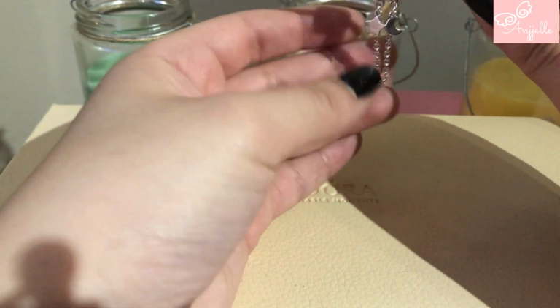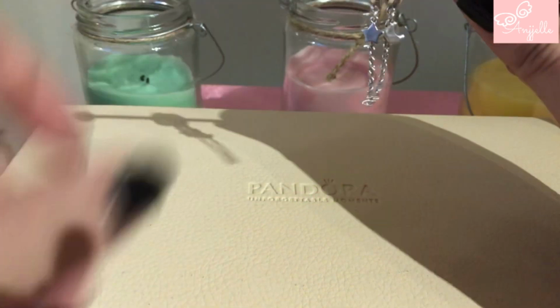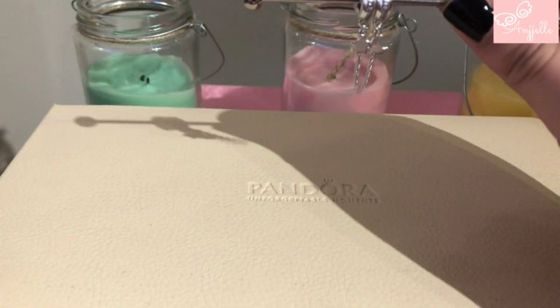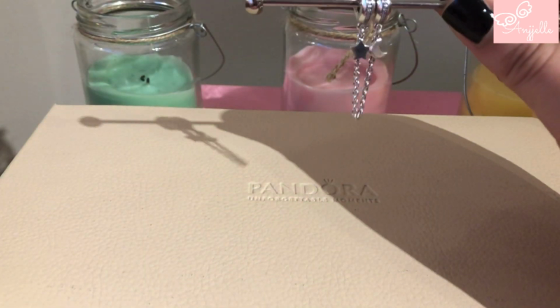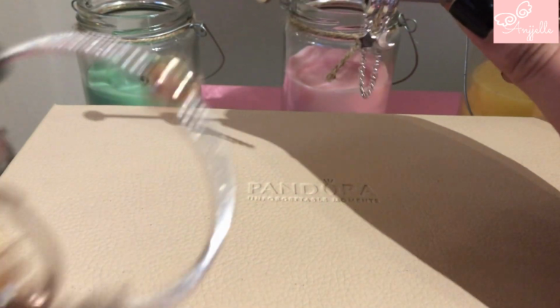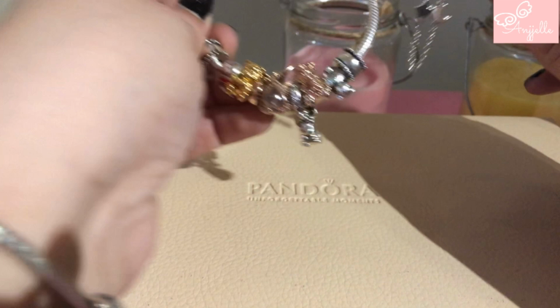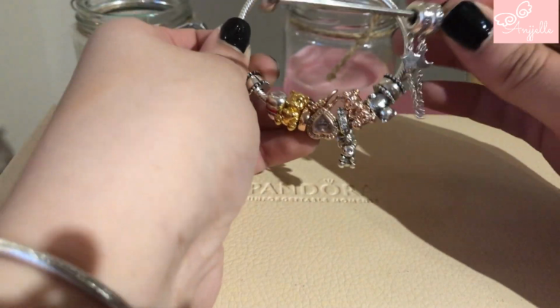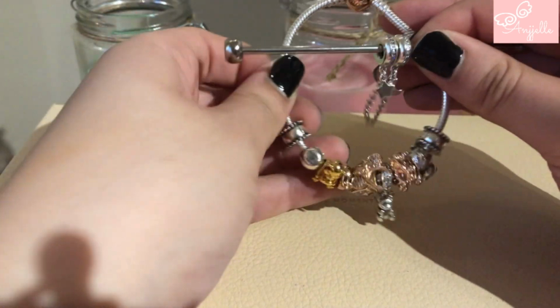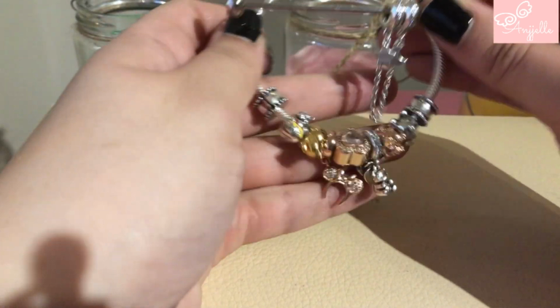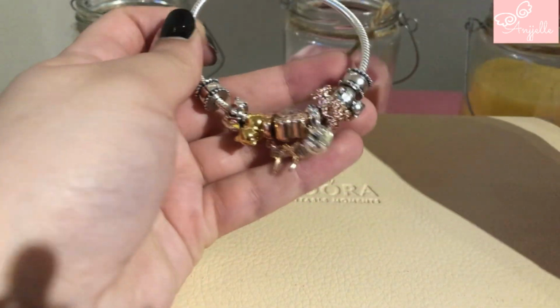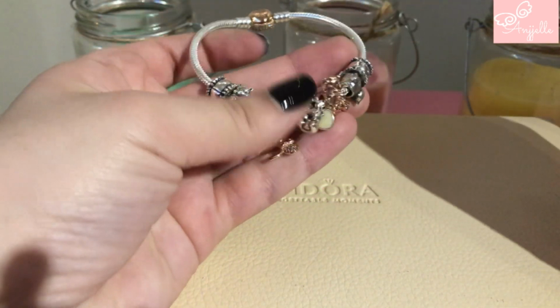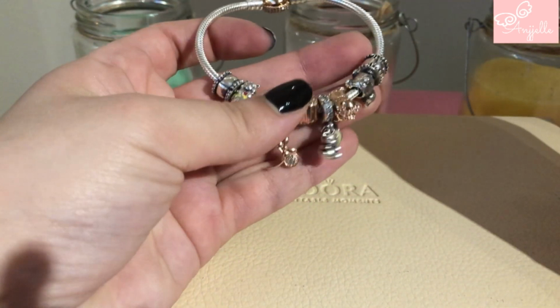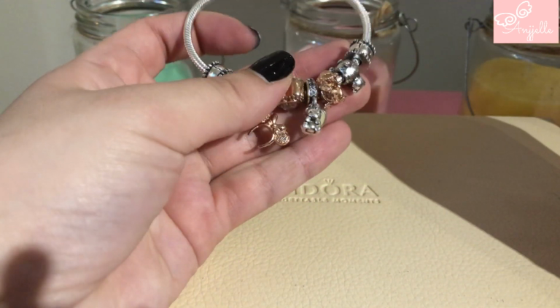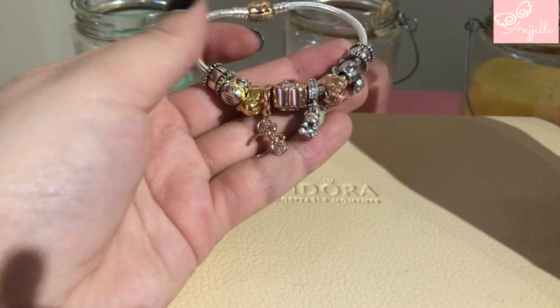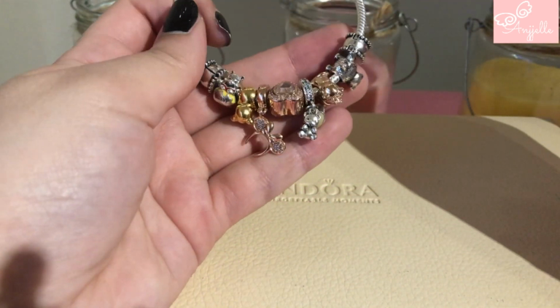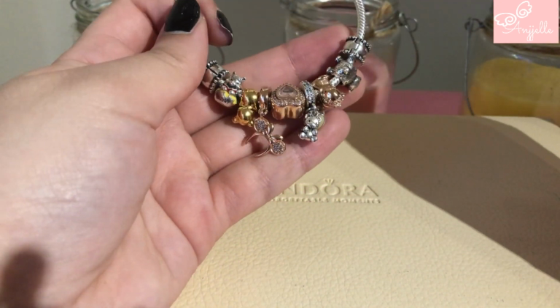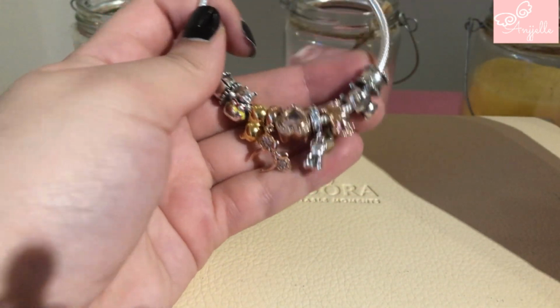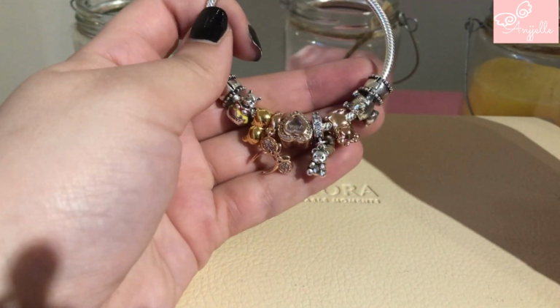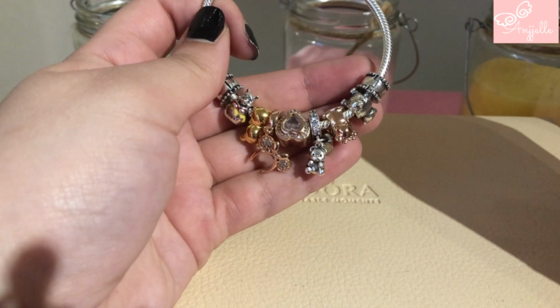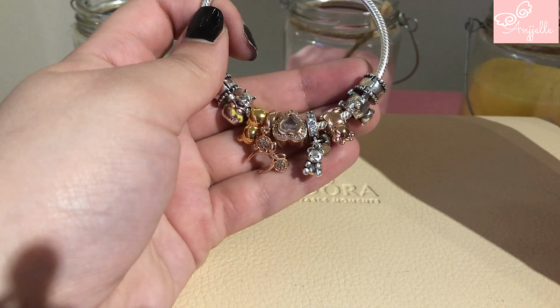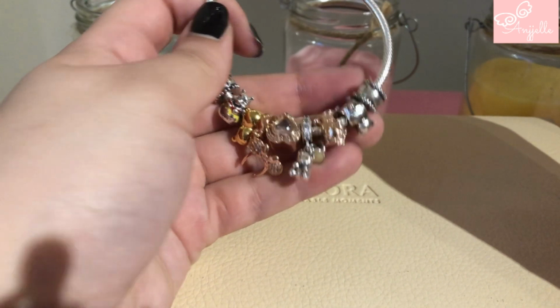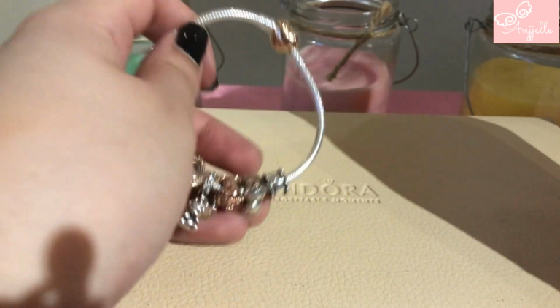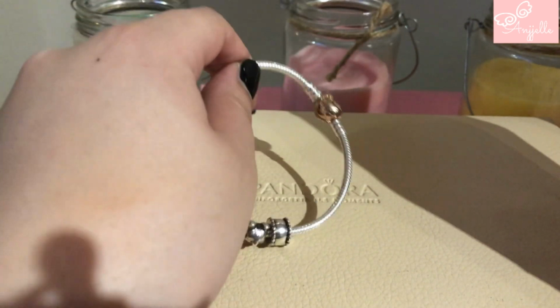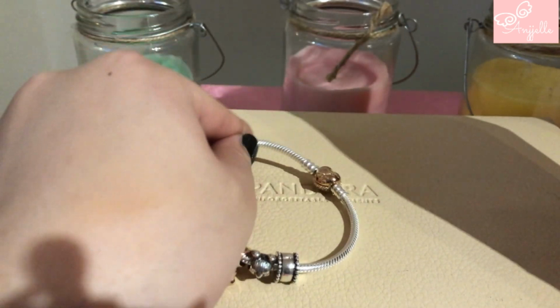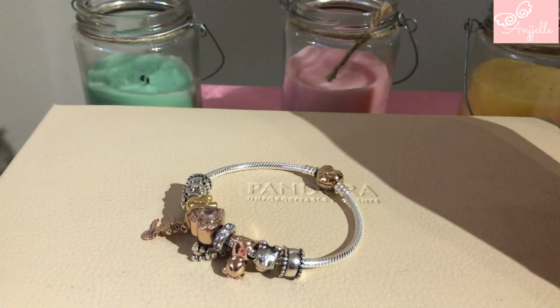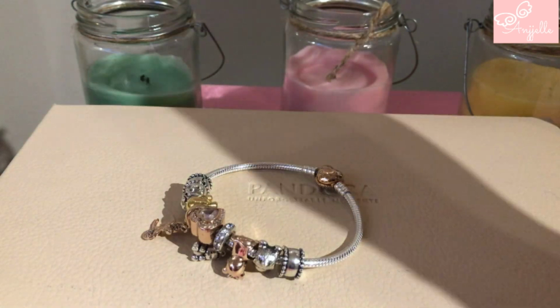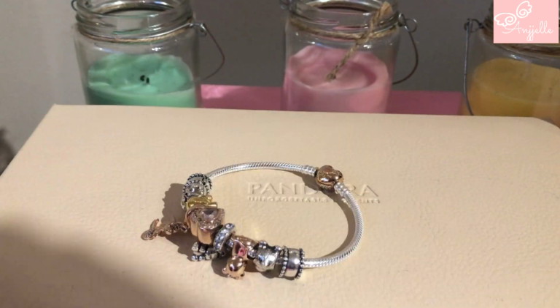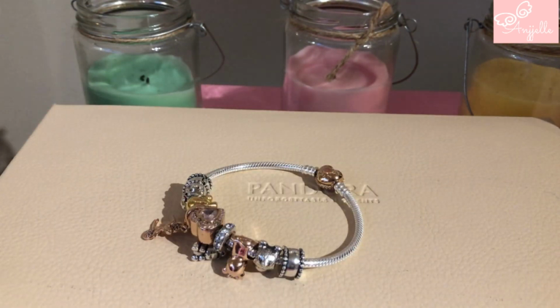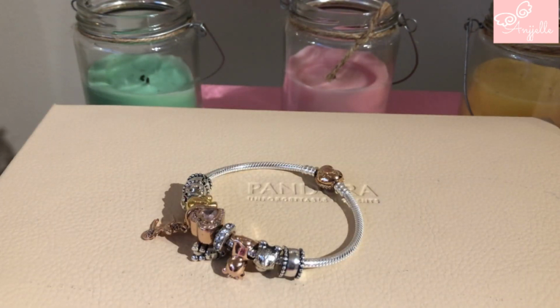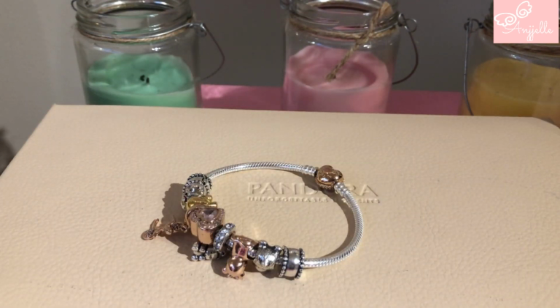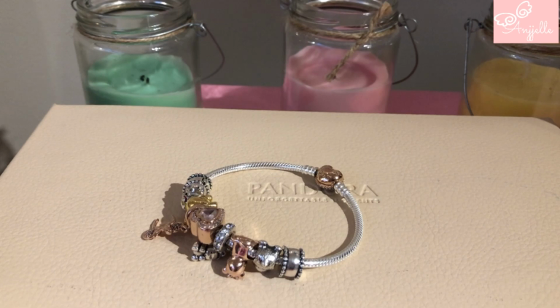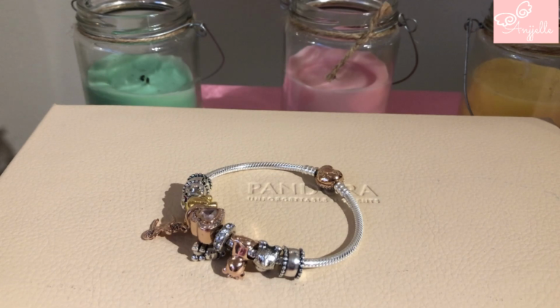Thanks for watching, you guys! Please give me your advice on these bracelets — do you prefer it this way, or only with the shiny new rose gold pieces? Thank you so much again for watching and I'll see you next time. Take care, bye bye!